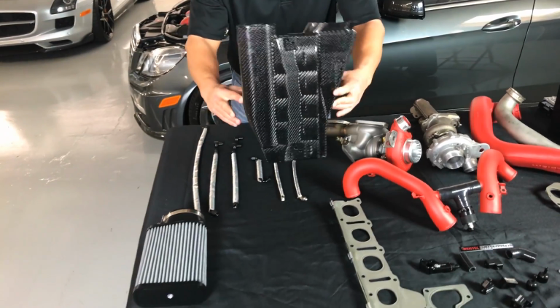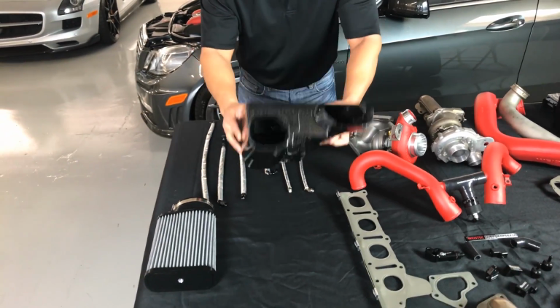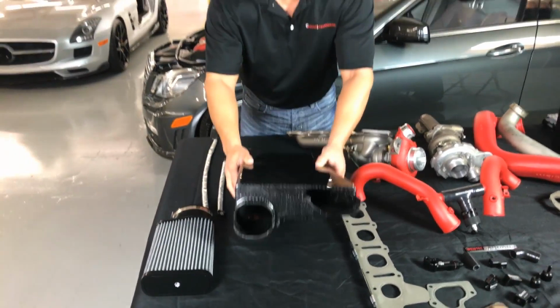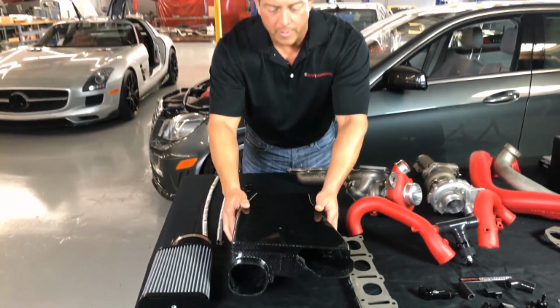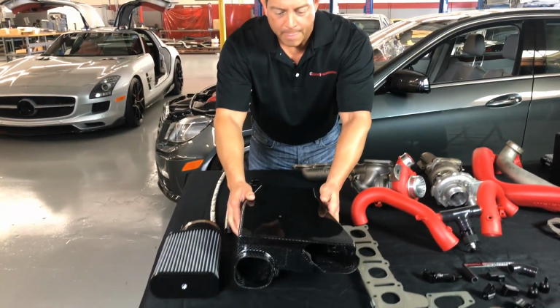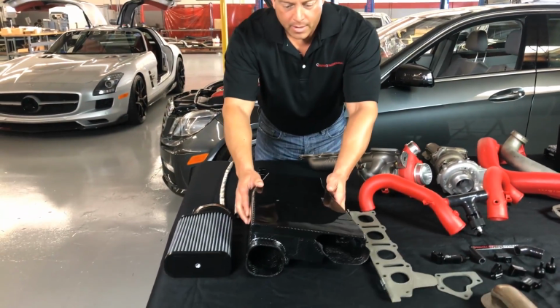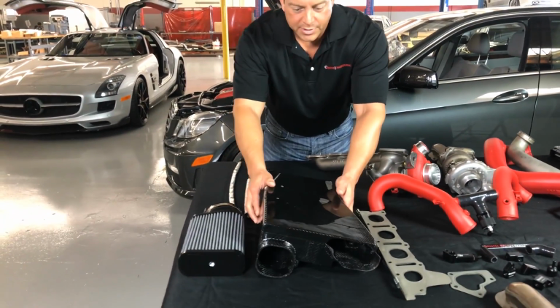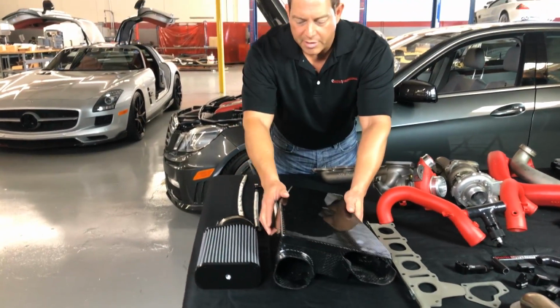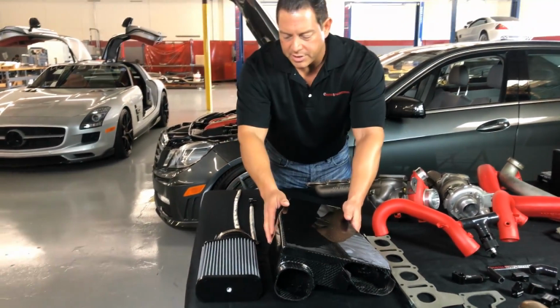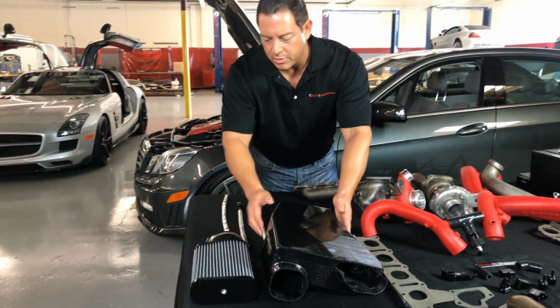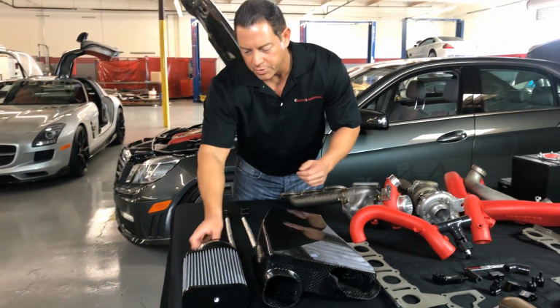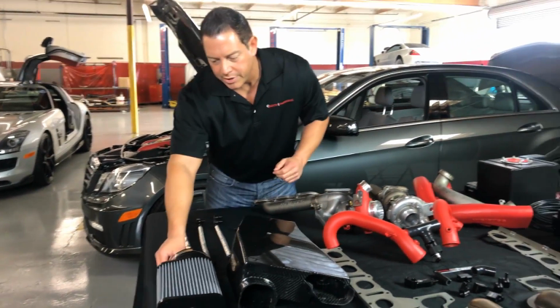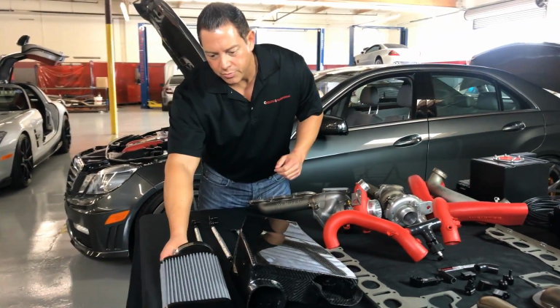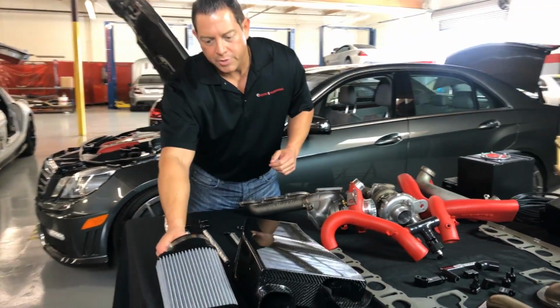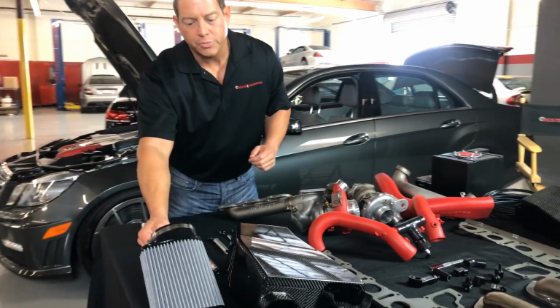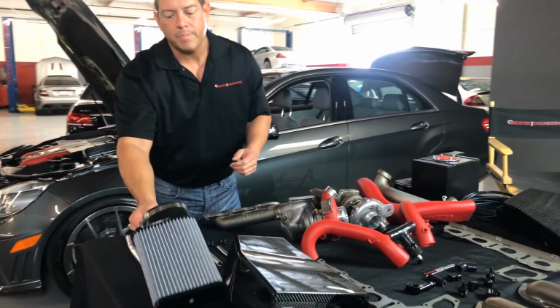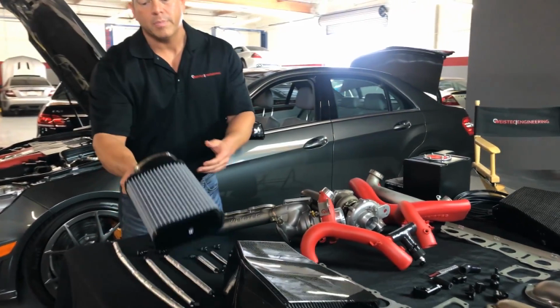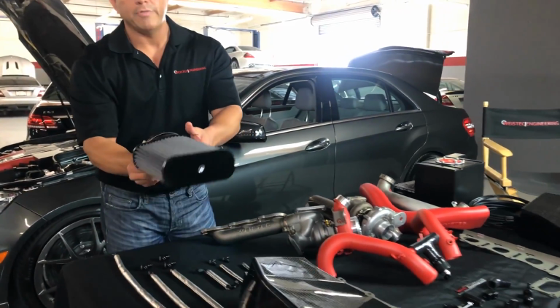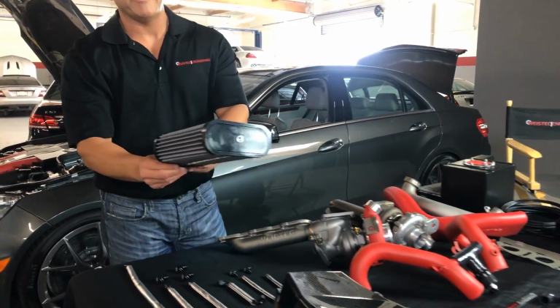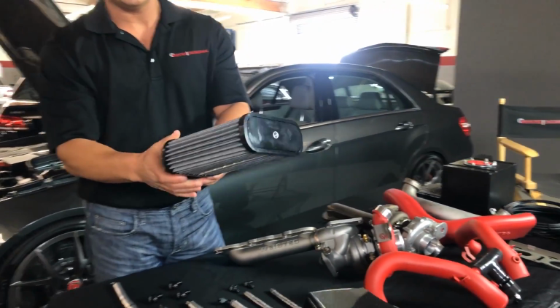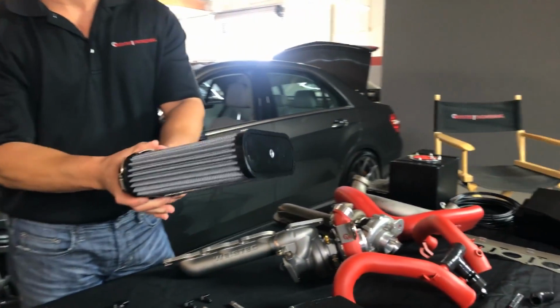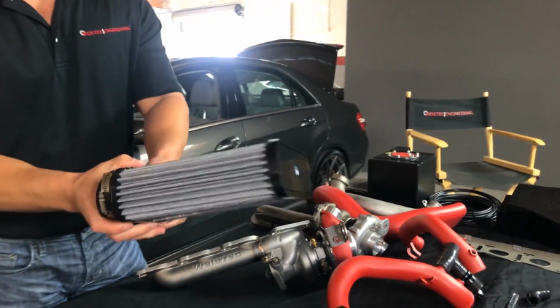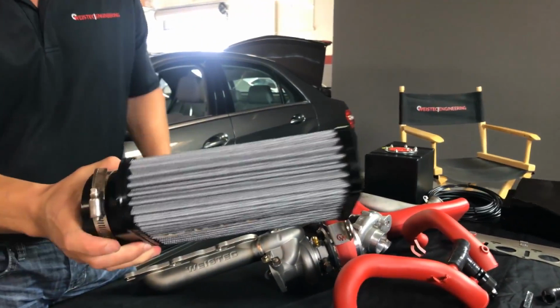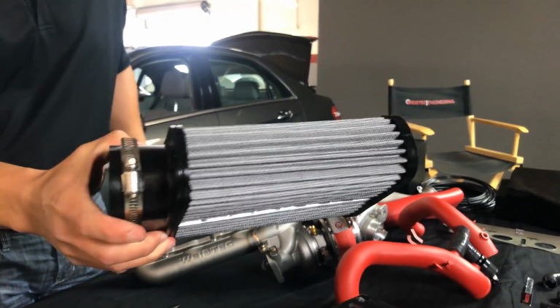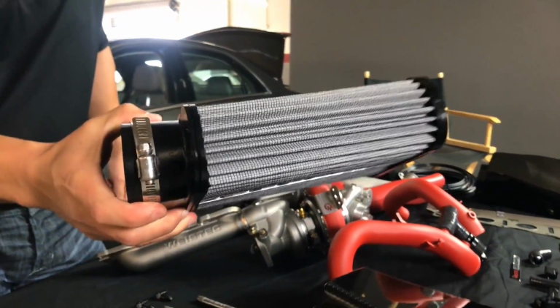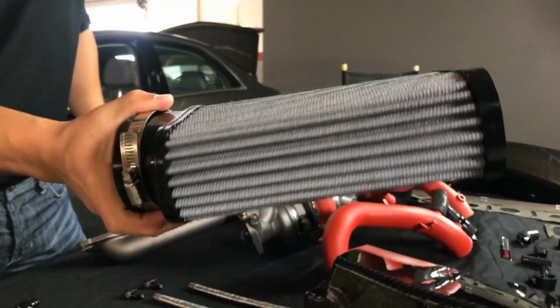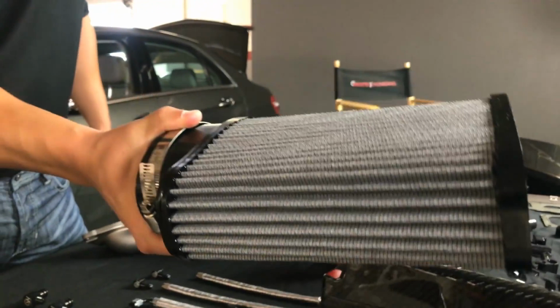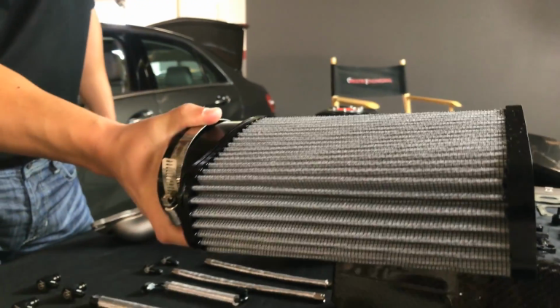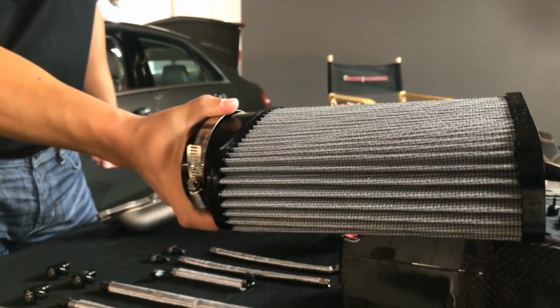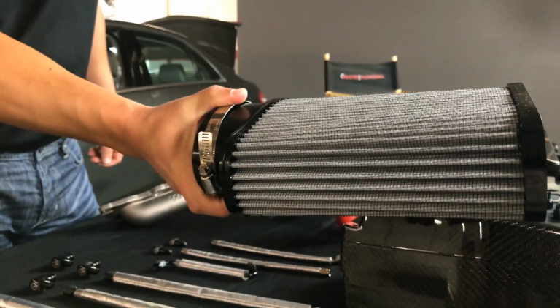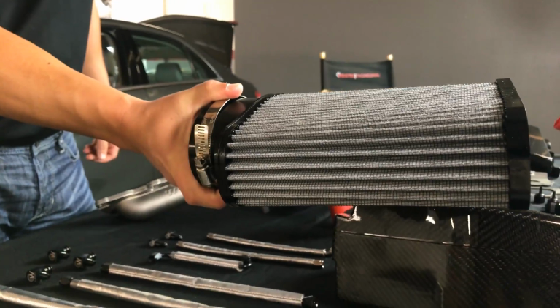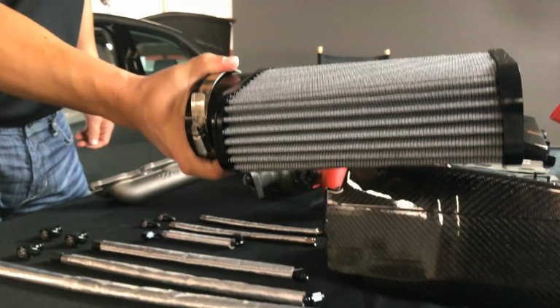It's going to flow a lot more. Inside the air boxes, we also provide you with your two high-flow air filters. Our Y-Stick air filters are included with our system.